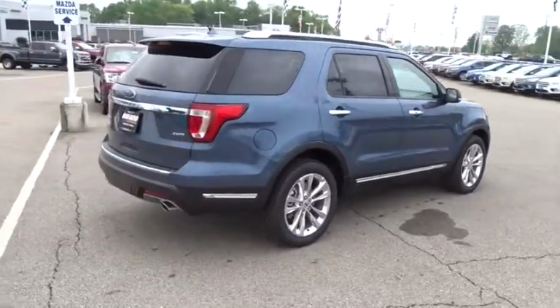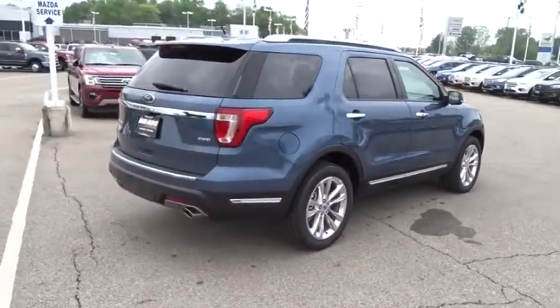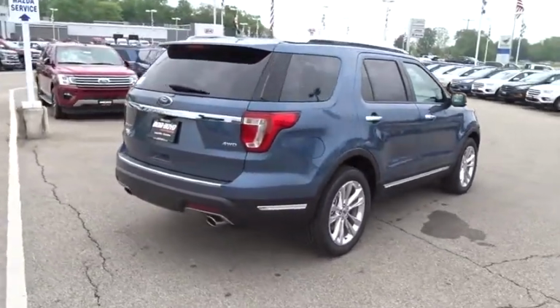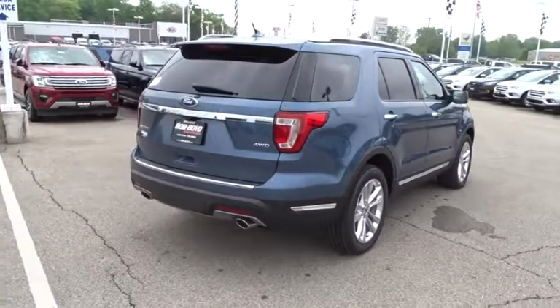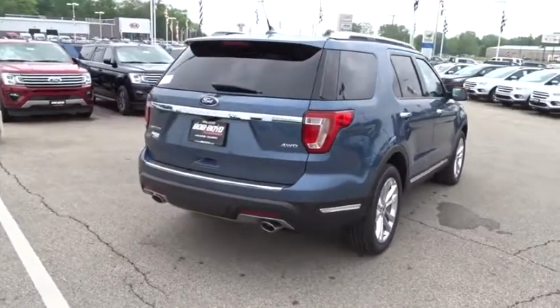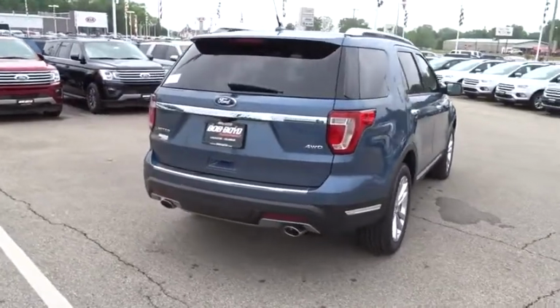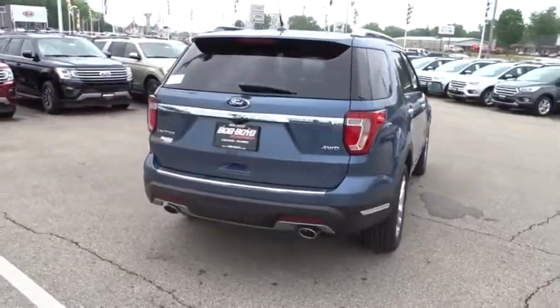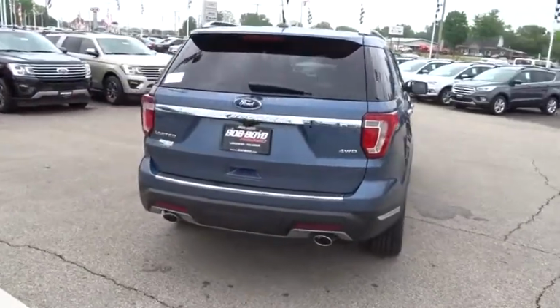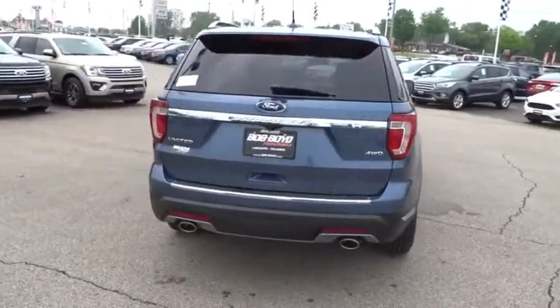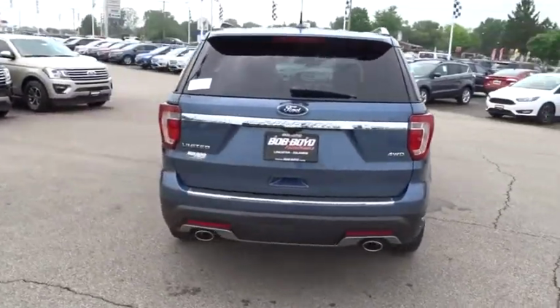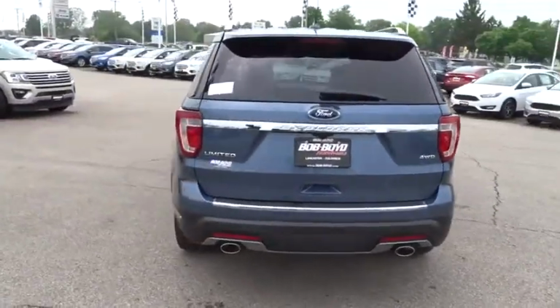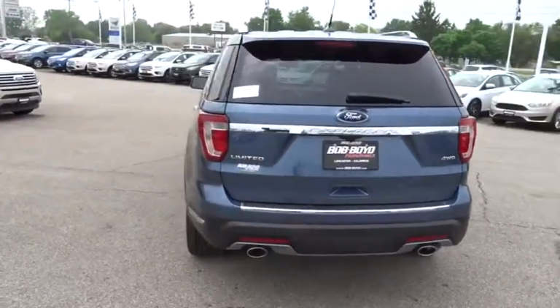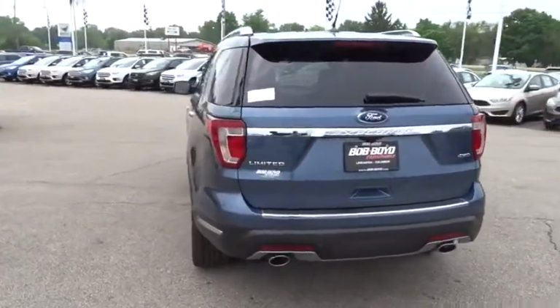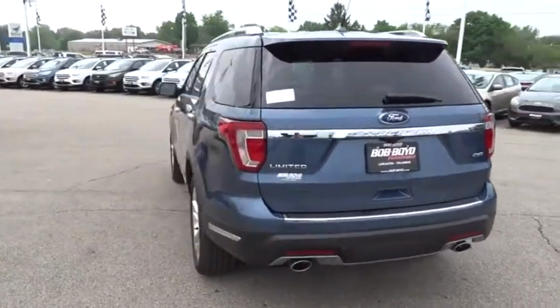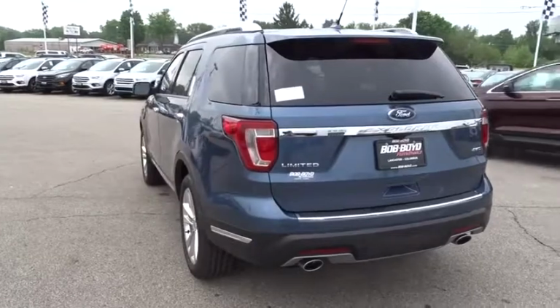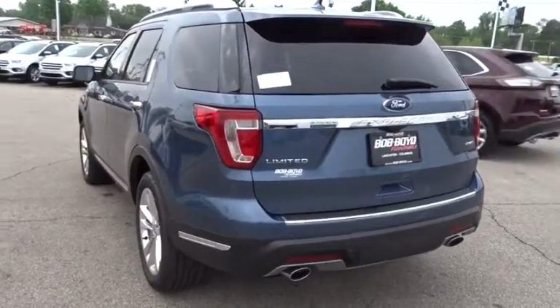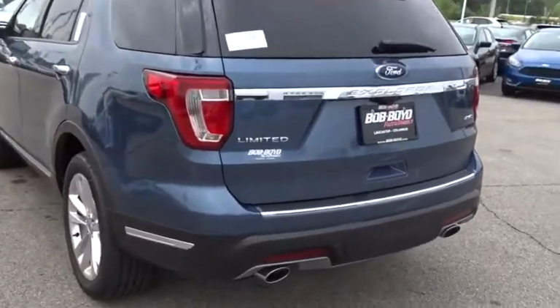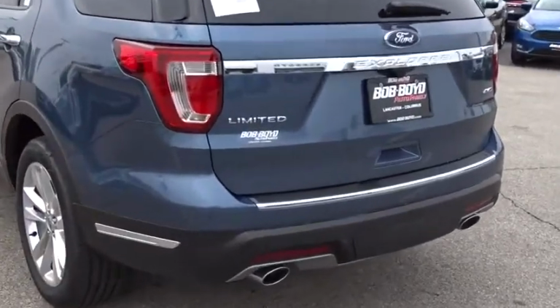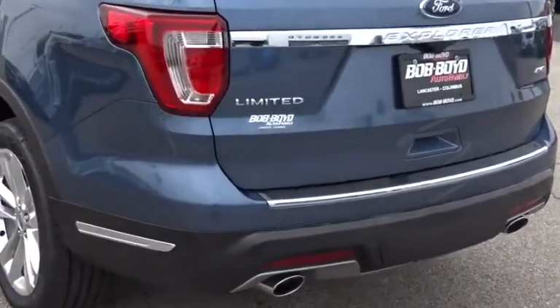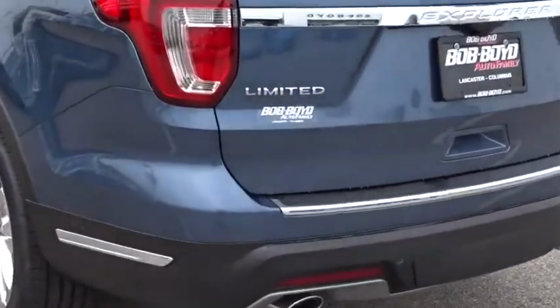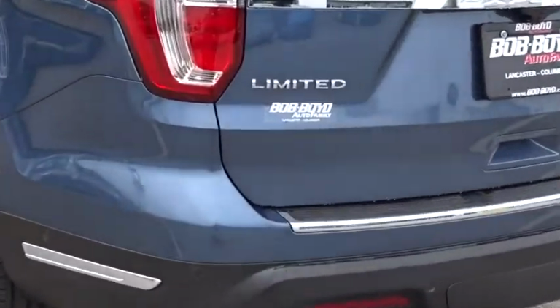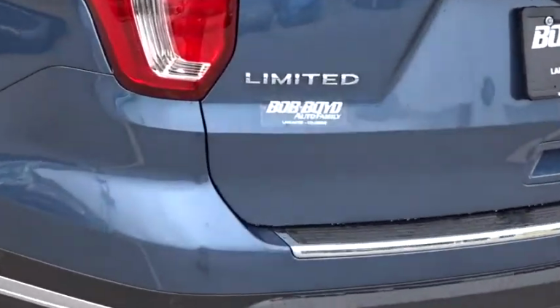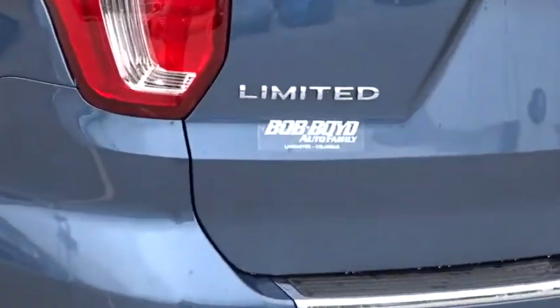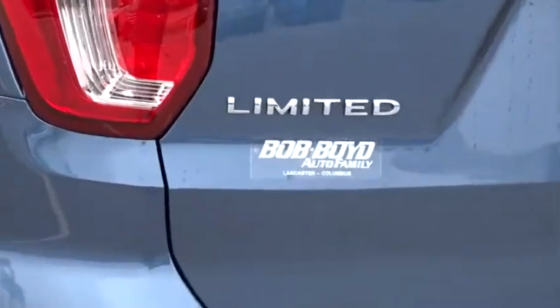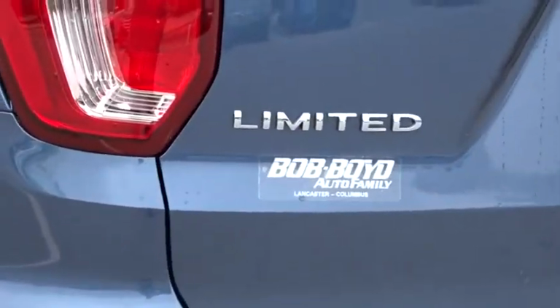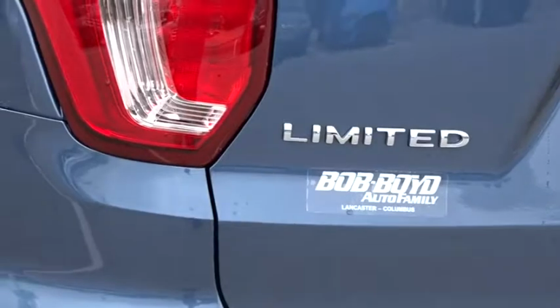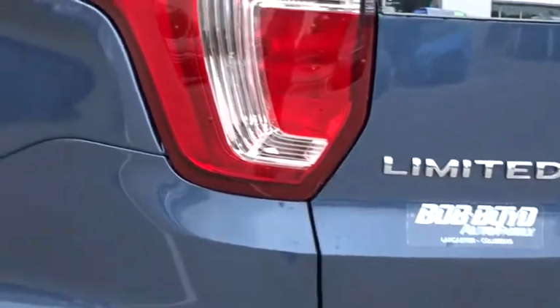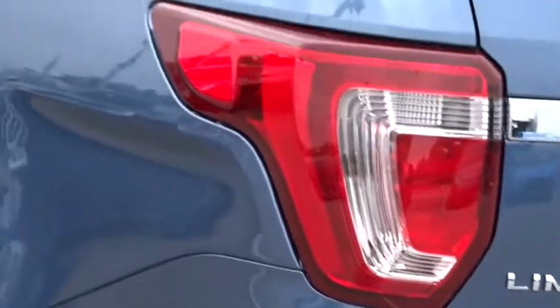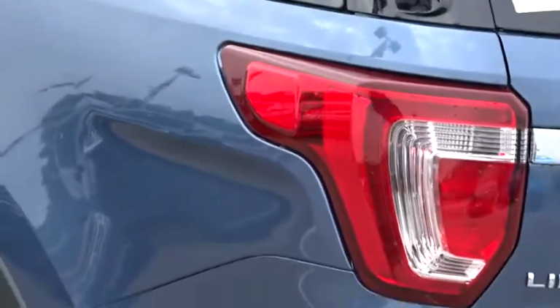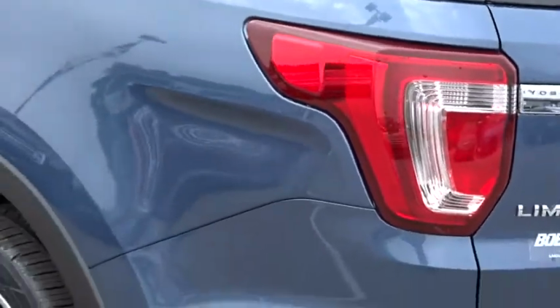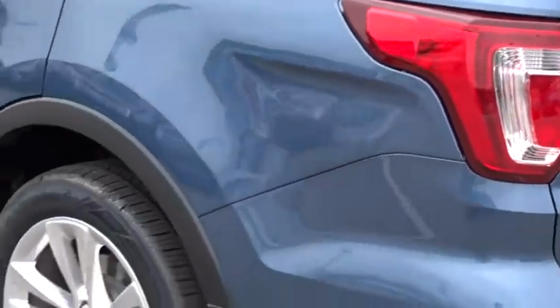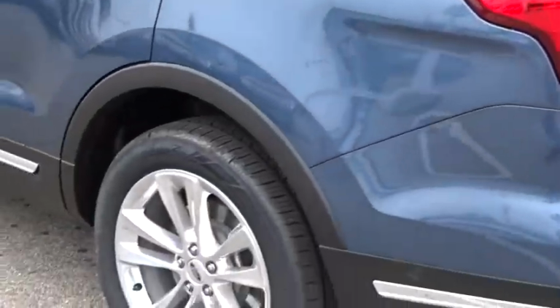Power liftgate, navigation system, traction control, power passenger seat, dual airbags, power steering, four-wheel disc brakes, universal garage door opener, electronic stability control, heated front seats, heated steering wheel, CD player.